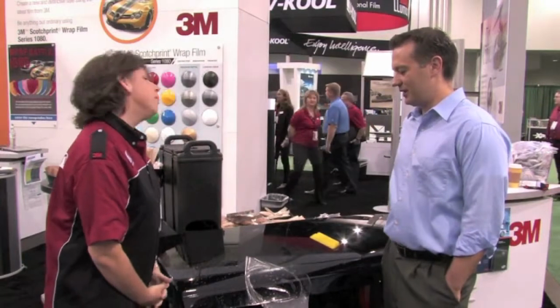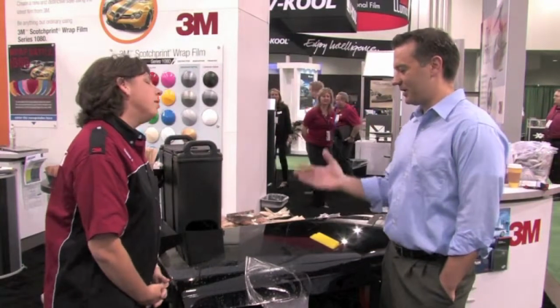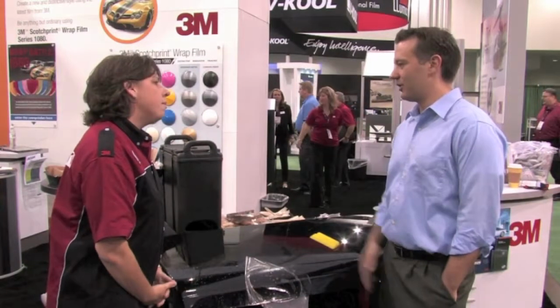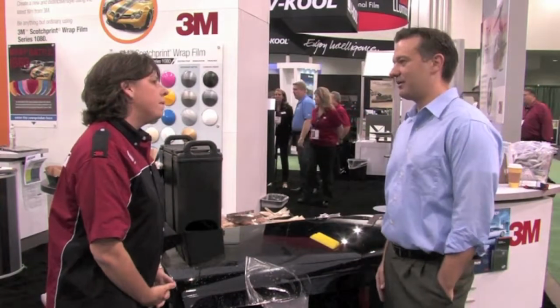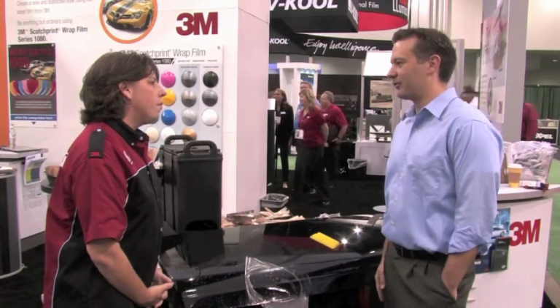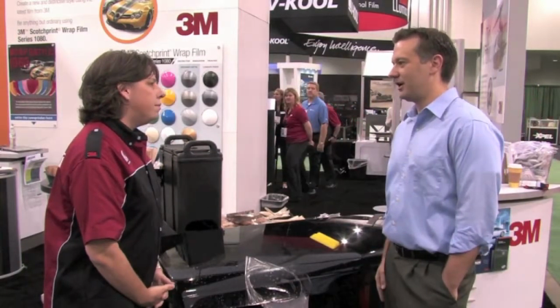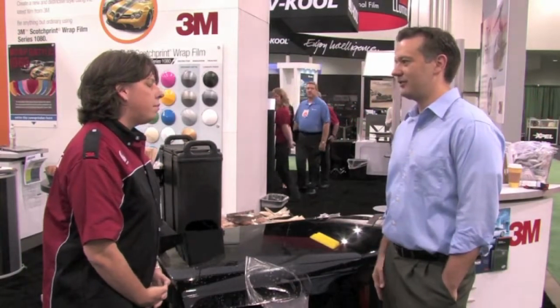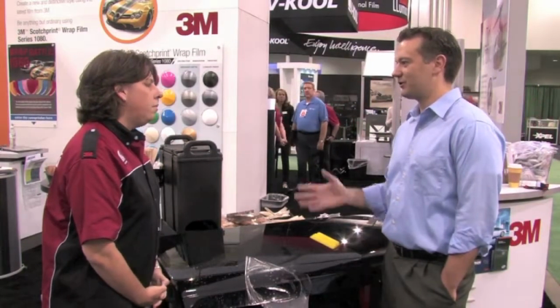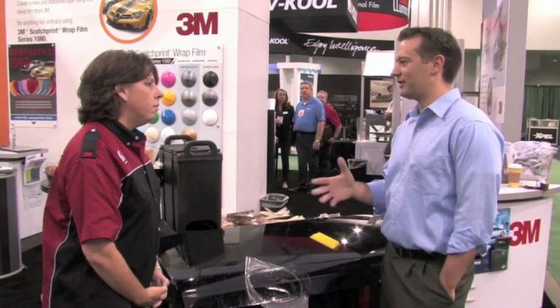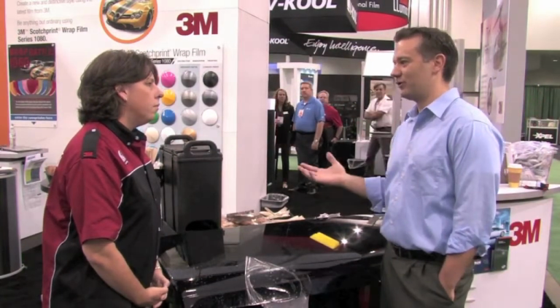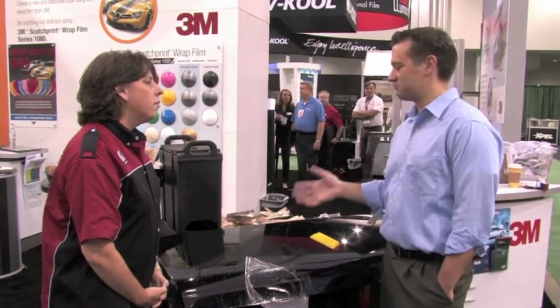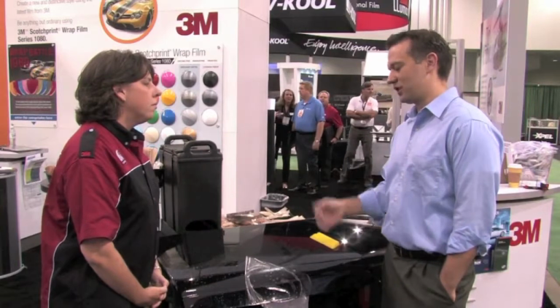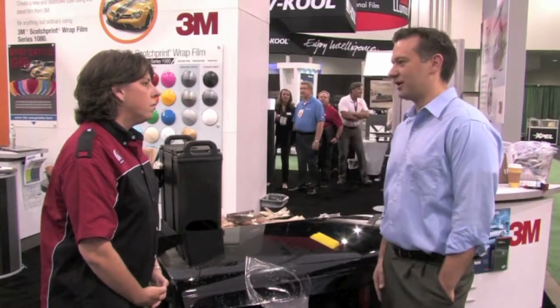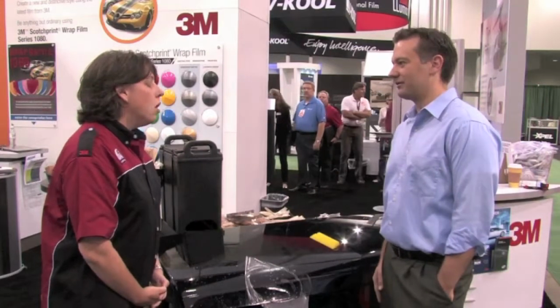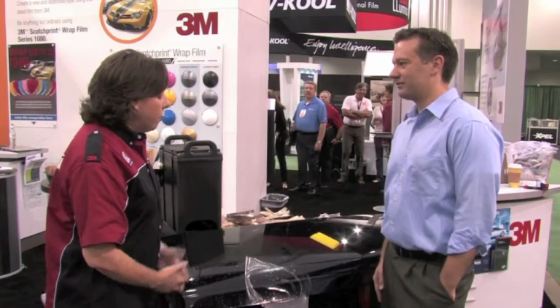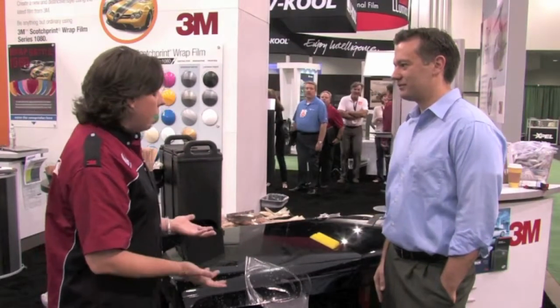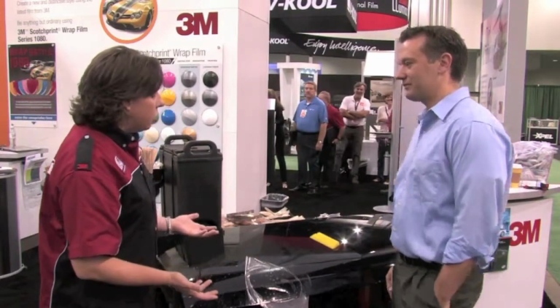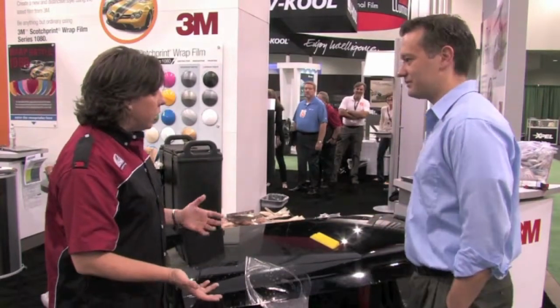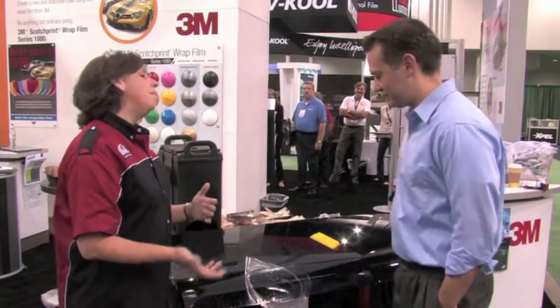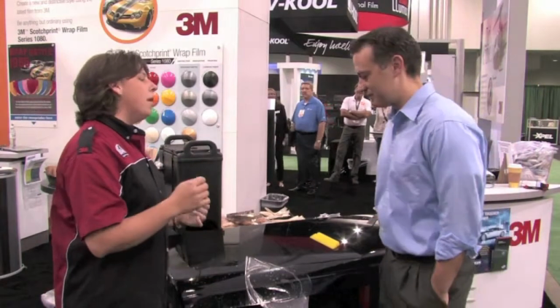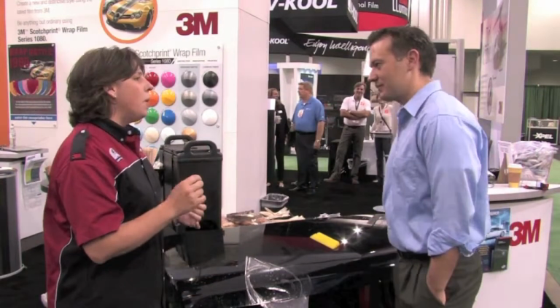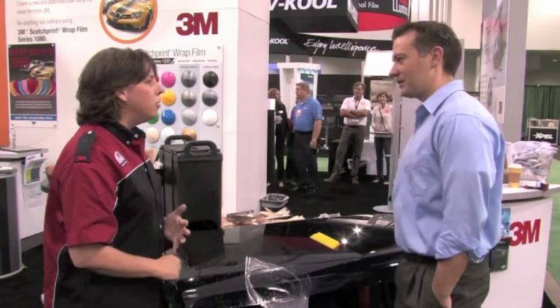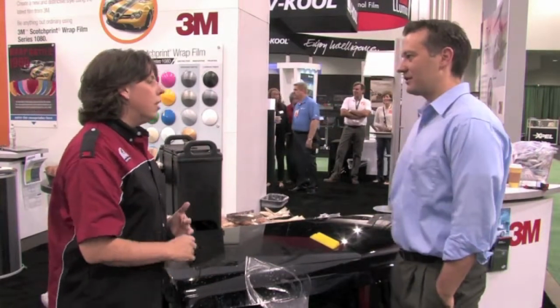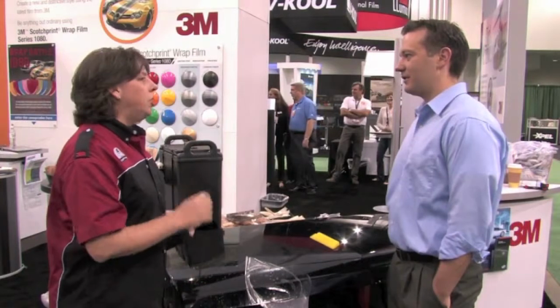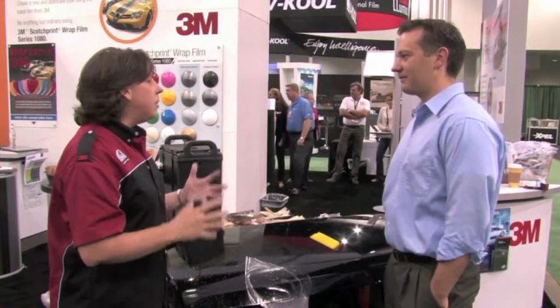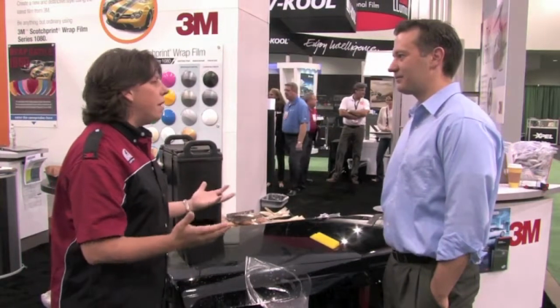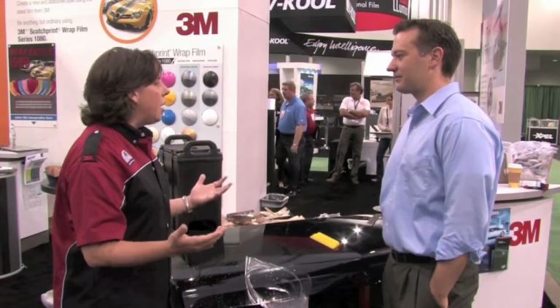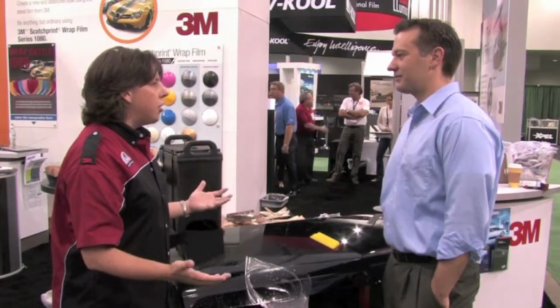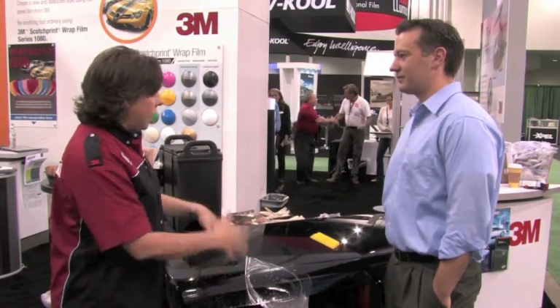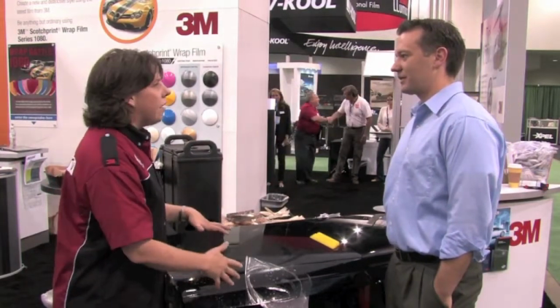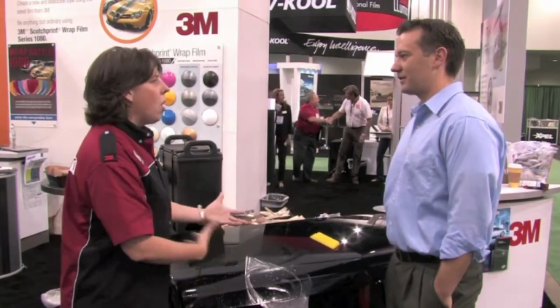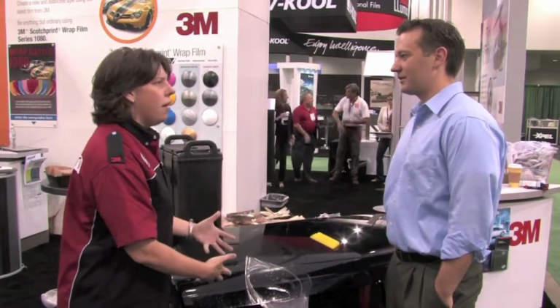And even beyond automotive — power sports, marine — anything that's really painted and is moving can use the product. So if you're a consumer and you've got your boat, your jet skis, anything that's got a painted surface, you can protect that from wear and tear.